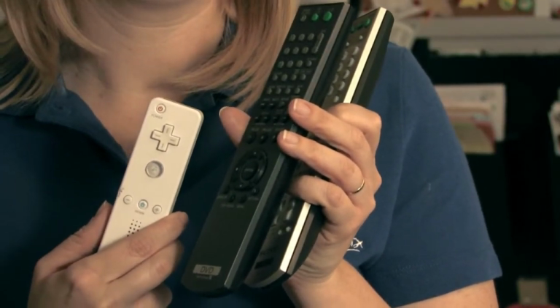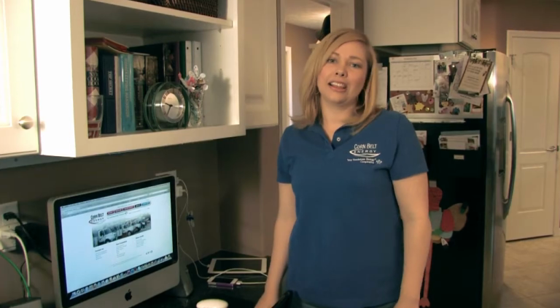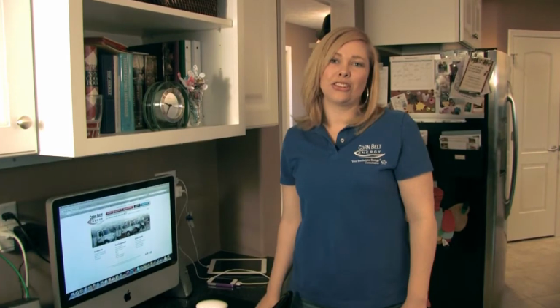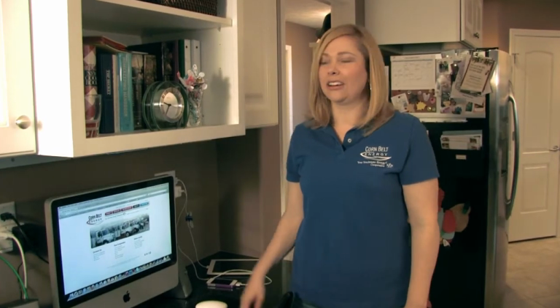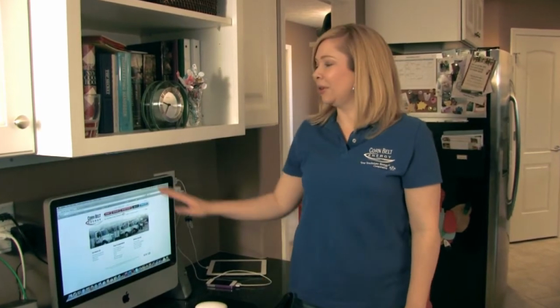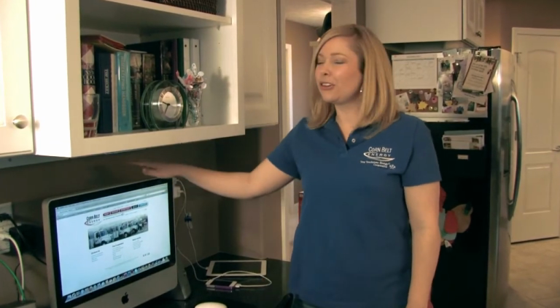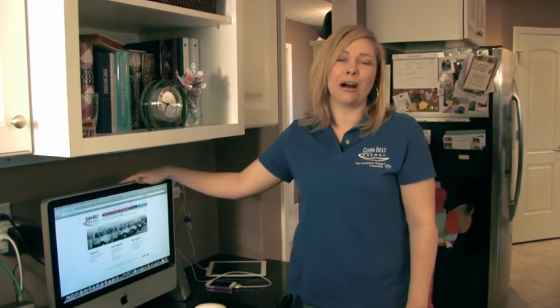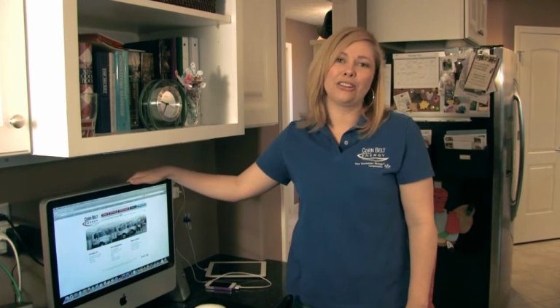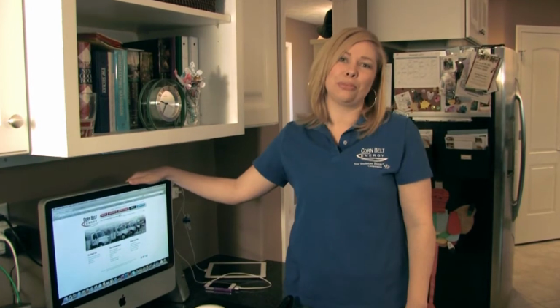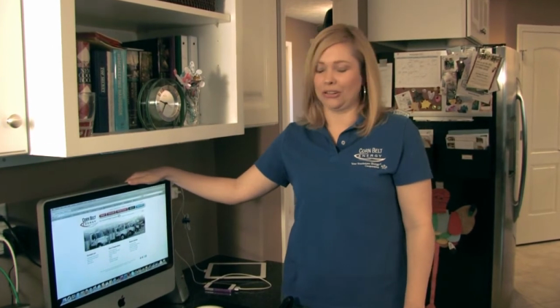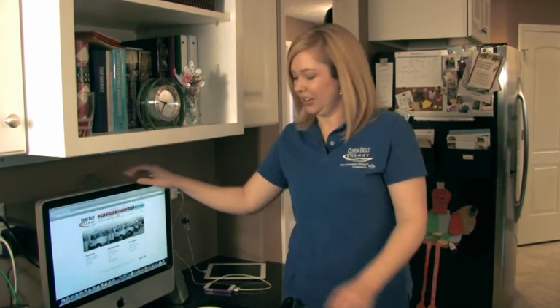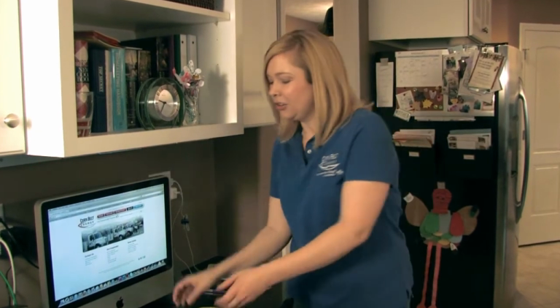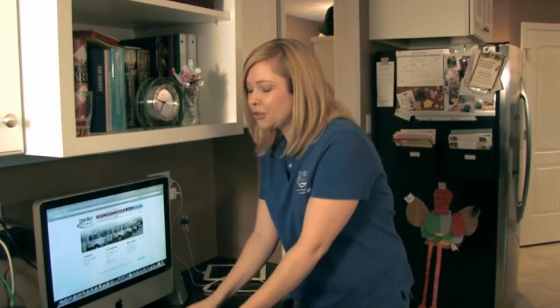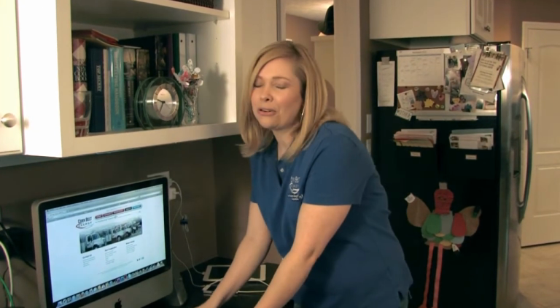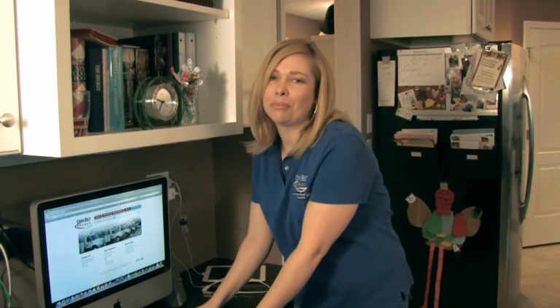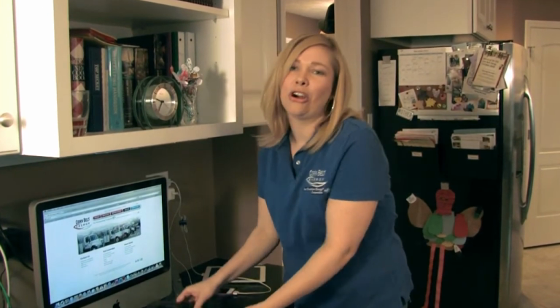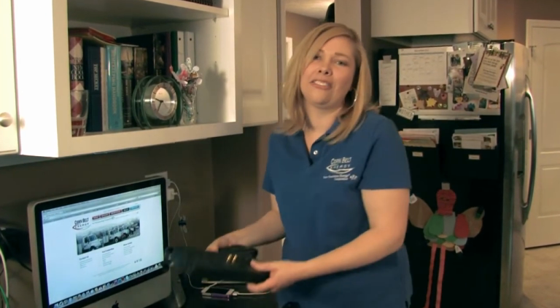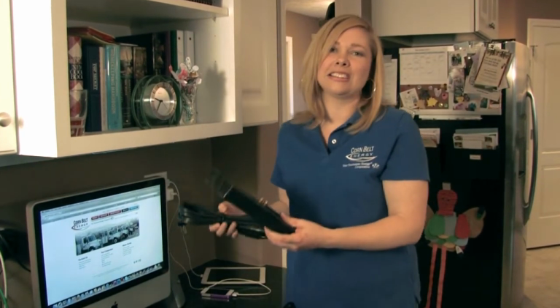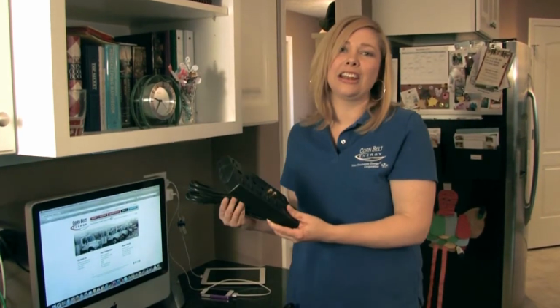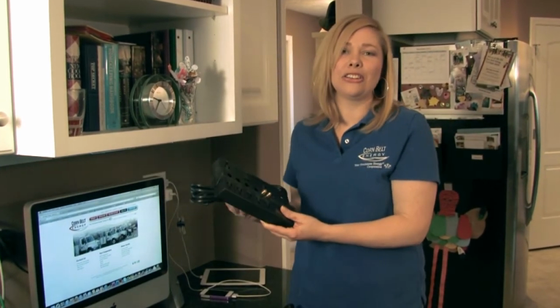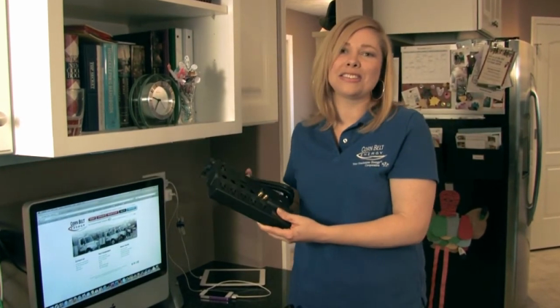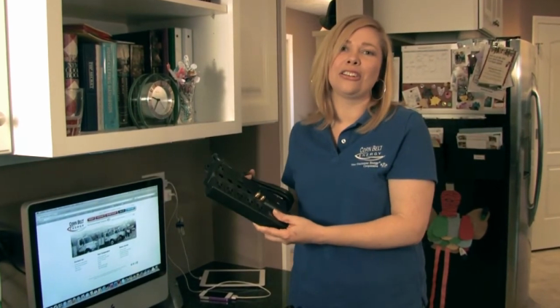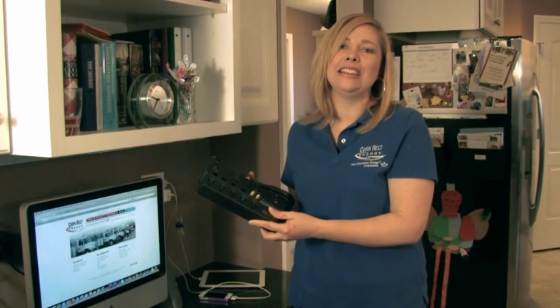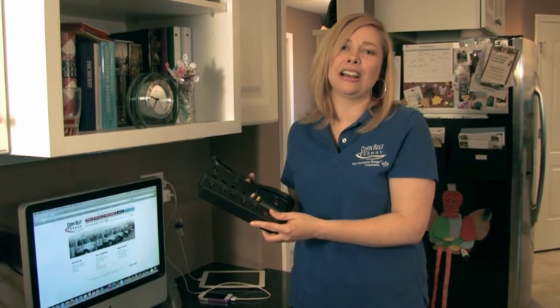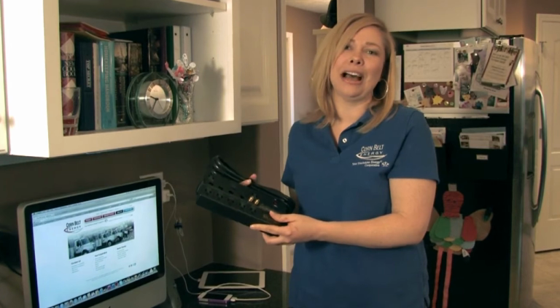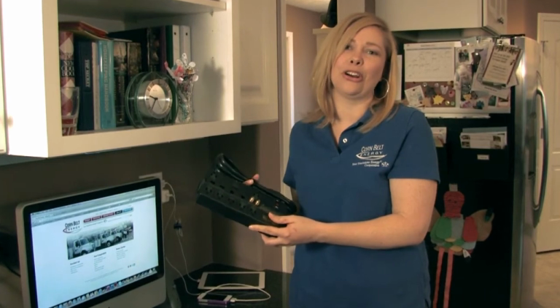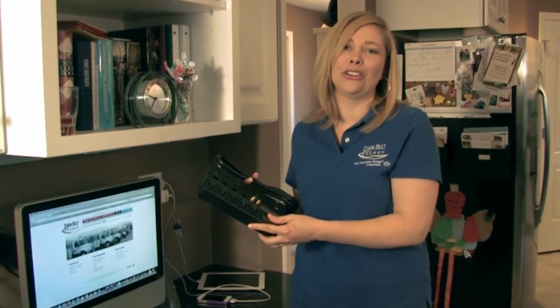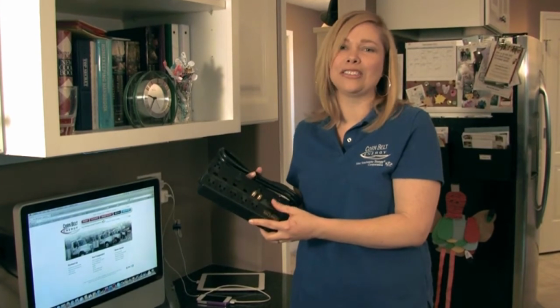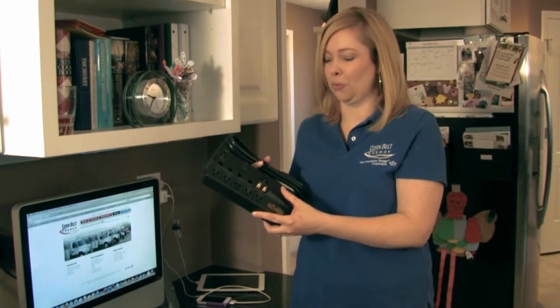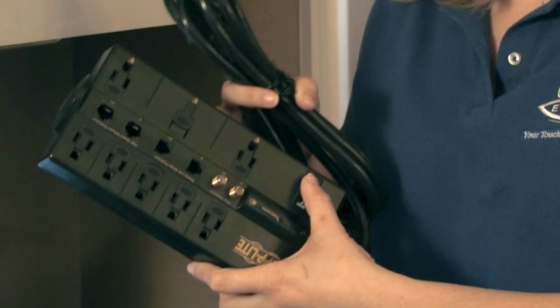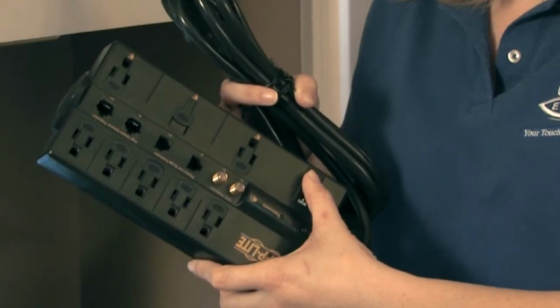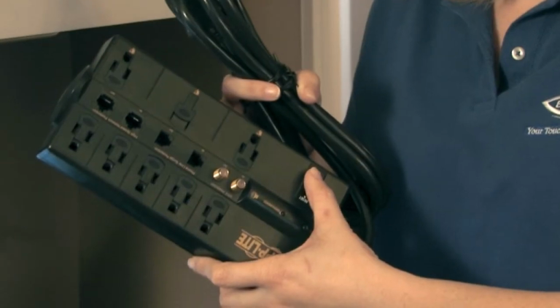Next, target computers, monitors, and printers. You can use a power strip in your home office and your entertainment center to easily cut power to all of your devices with one quick switch.